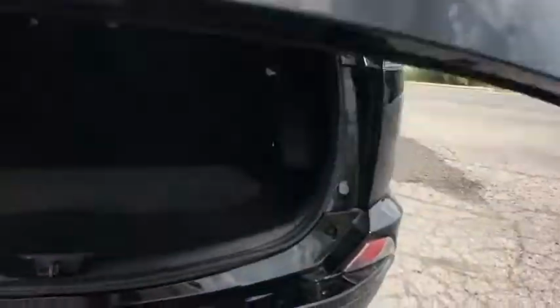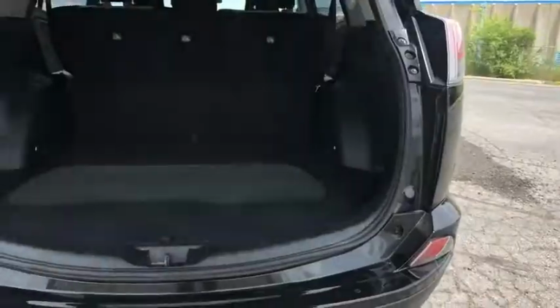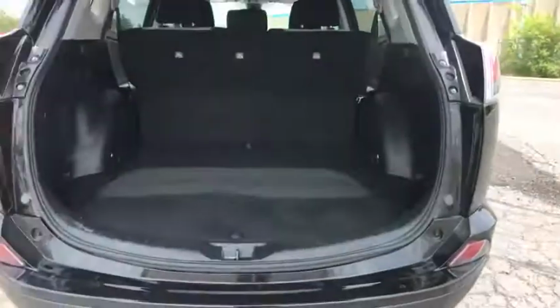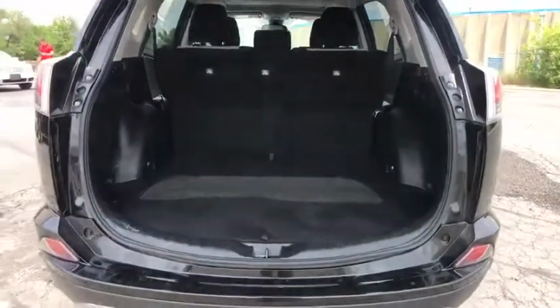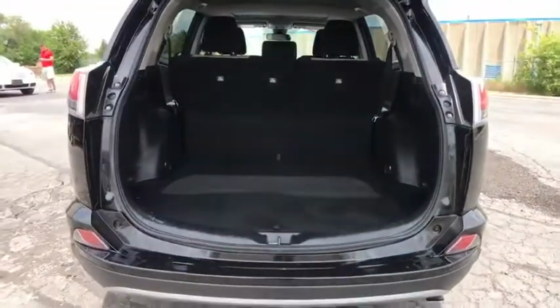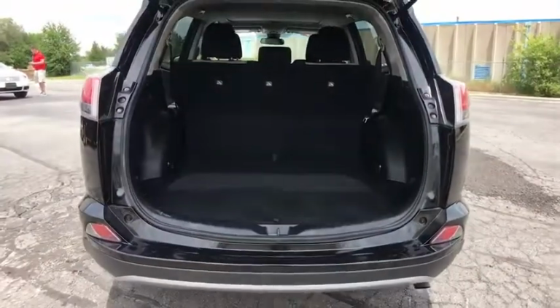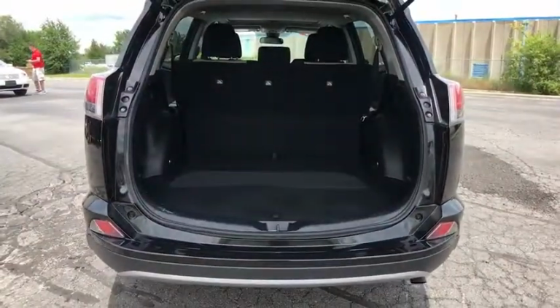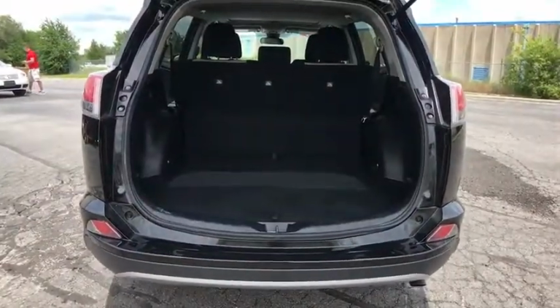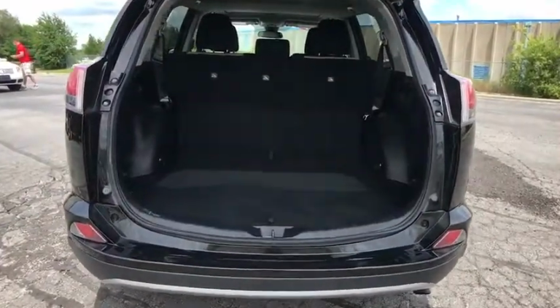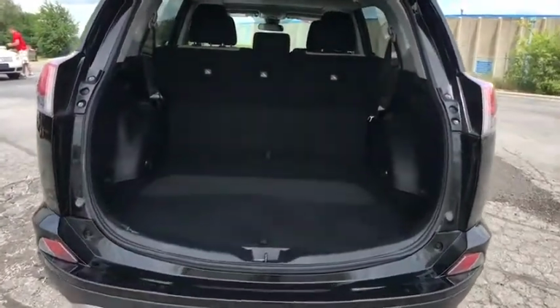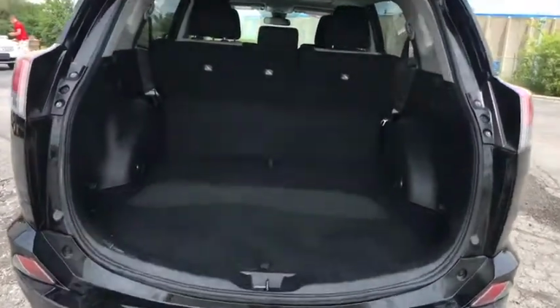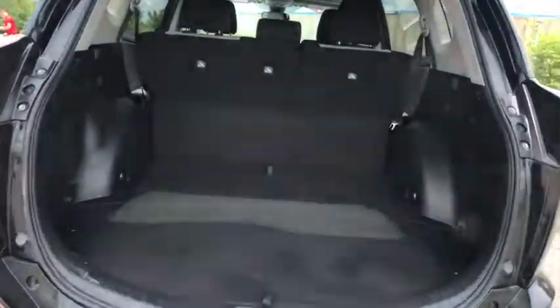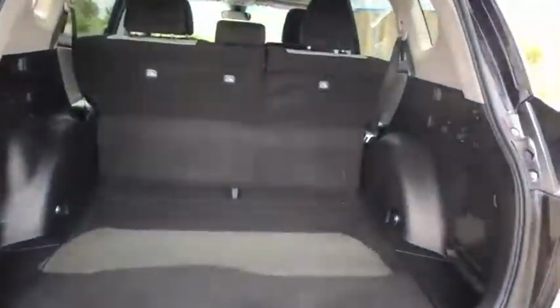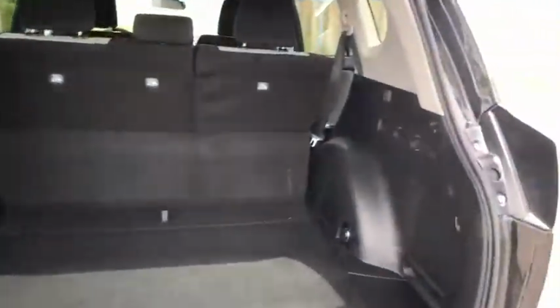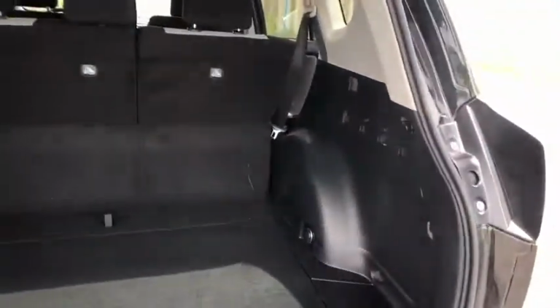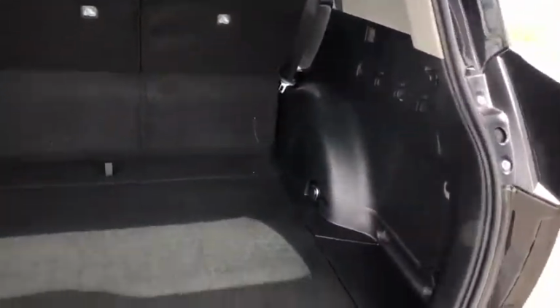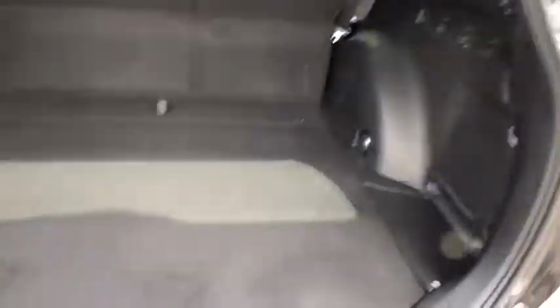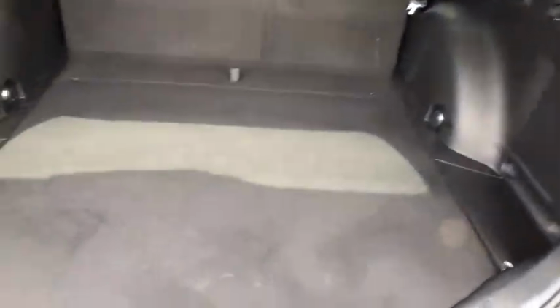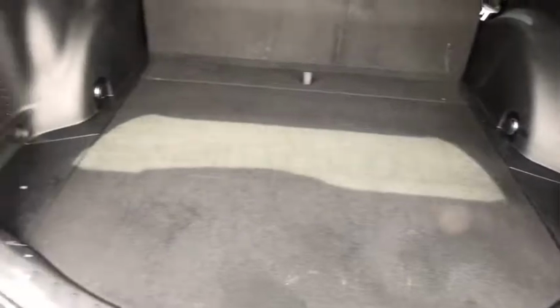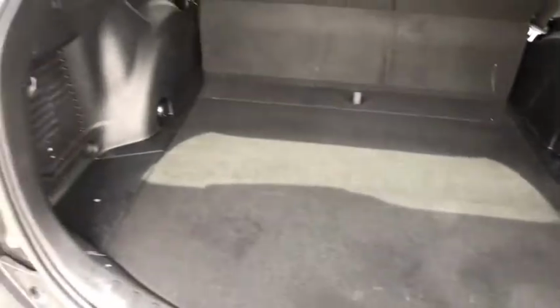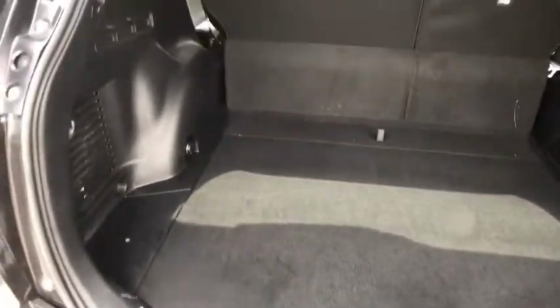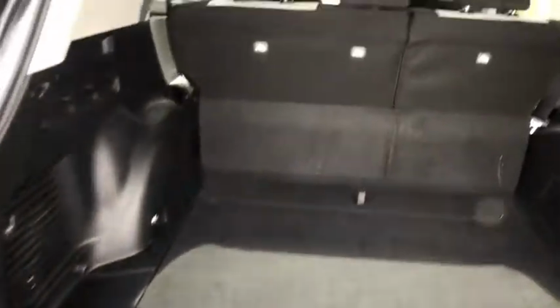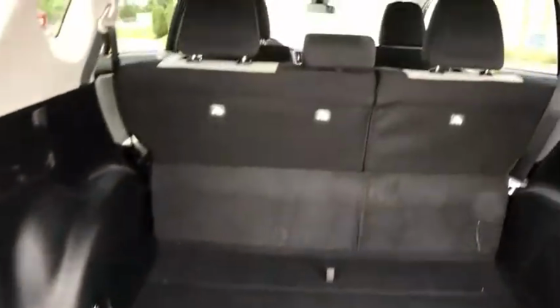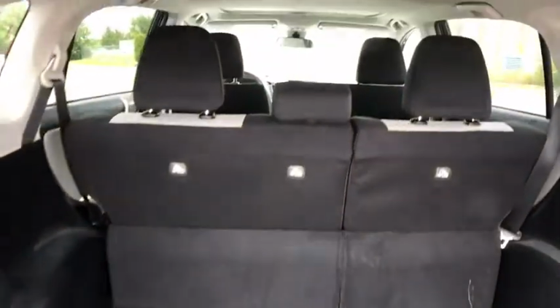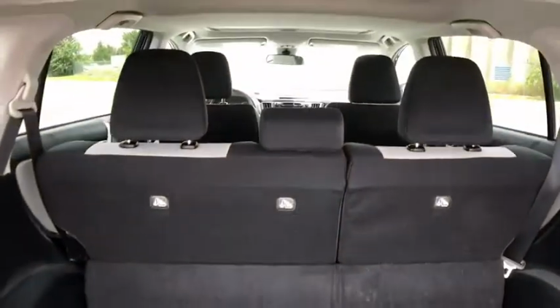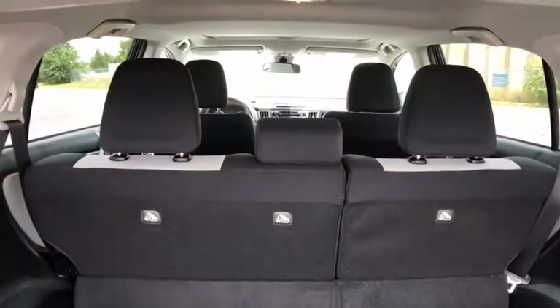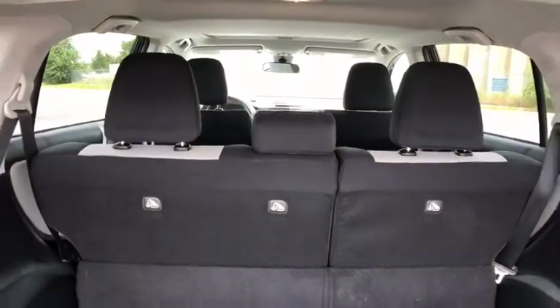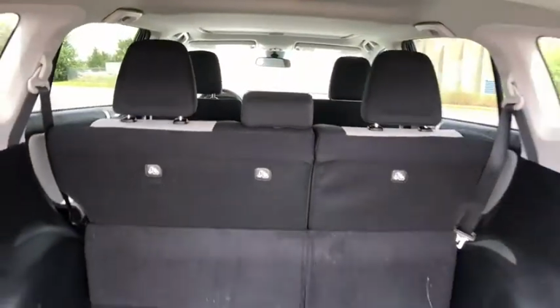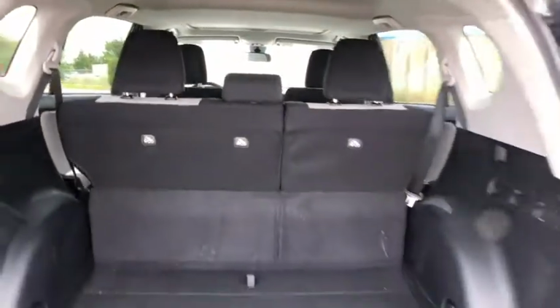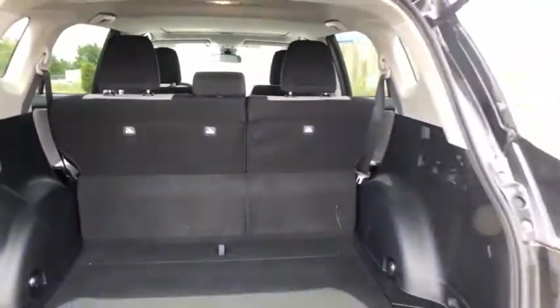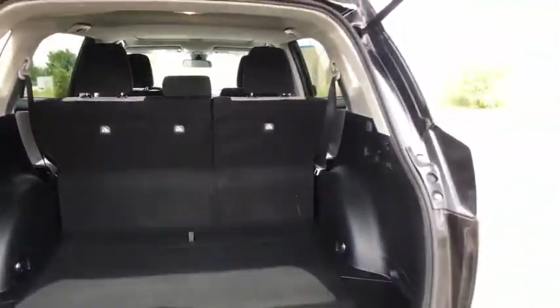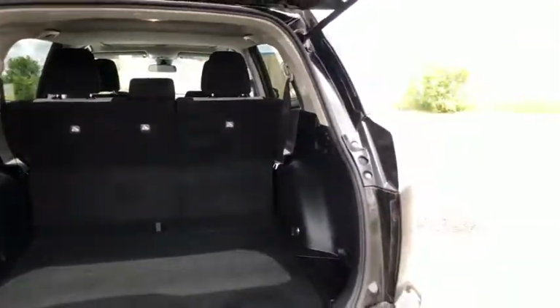leather-wrapped steering wheel, dual airbags, power steering, alloy wheels, four-wheel disc brakes, power windows, fog lights, CD player, rear window defroster,